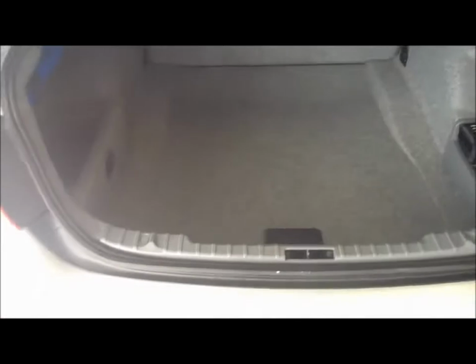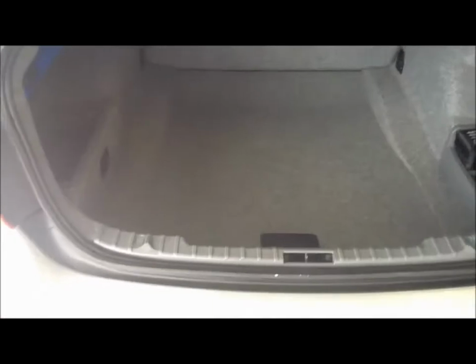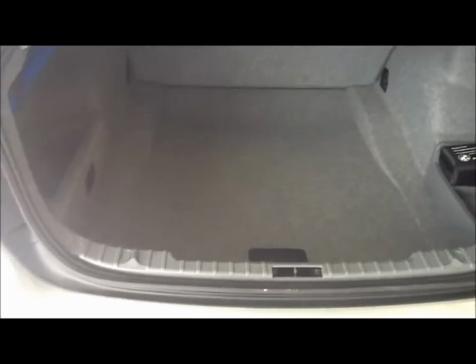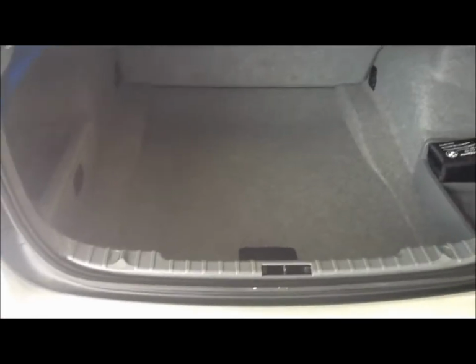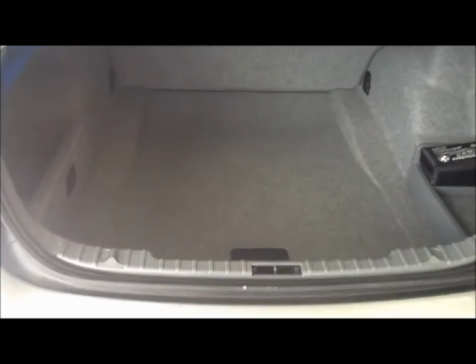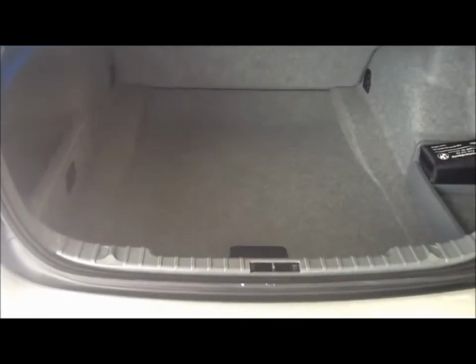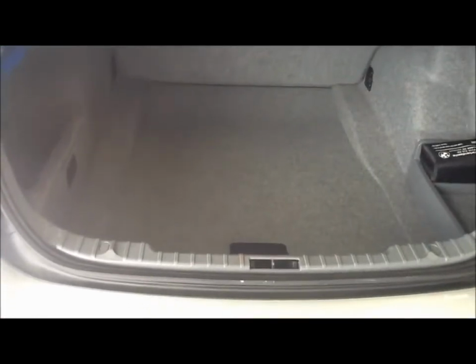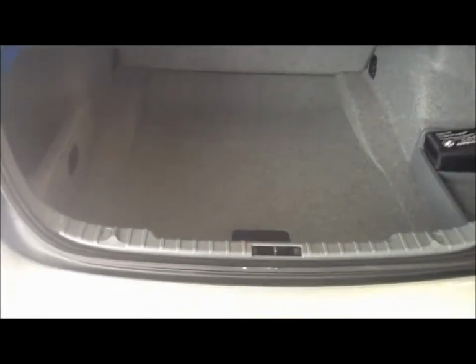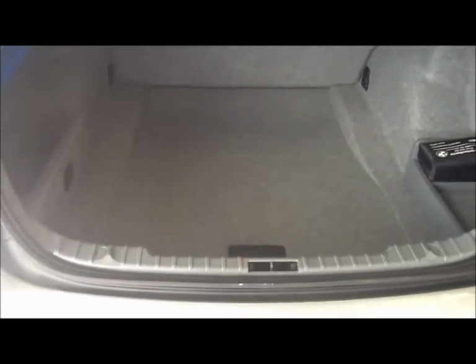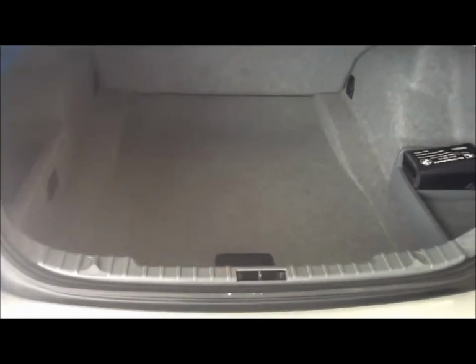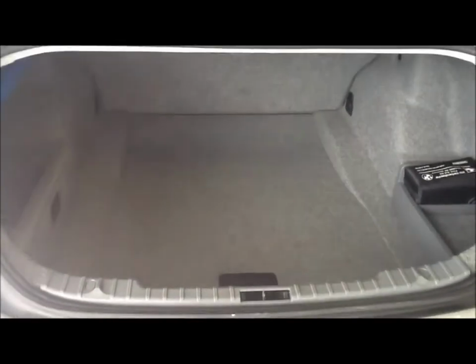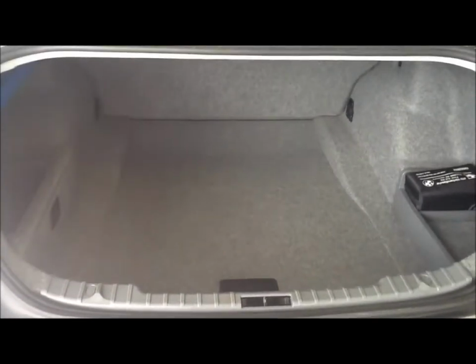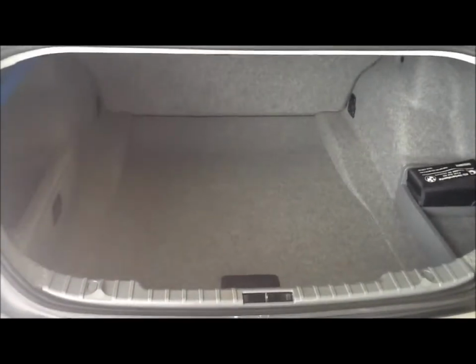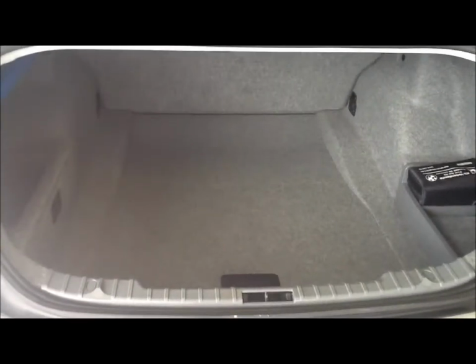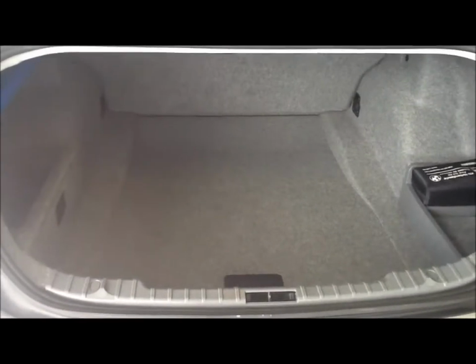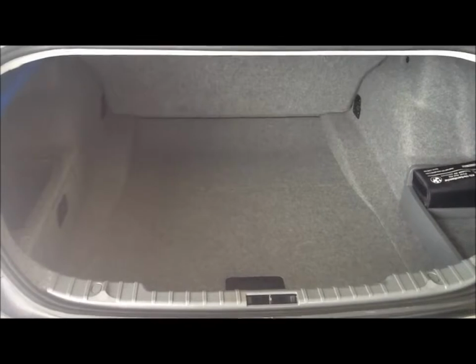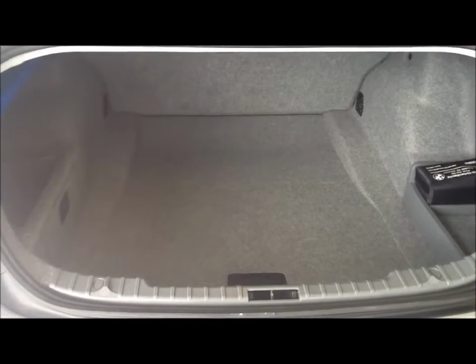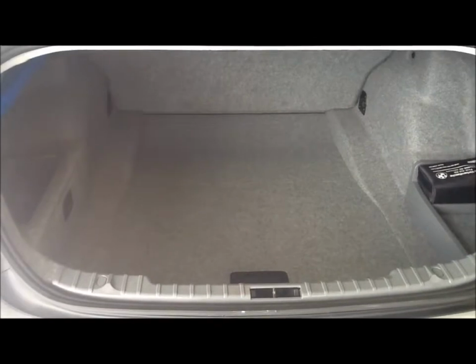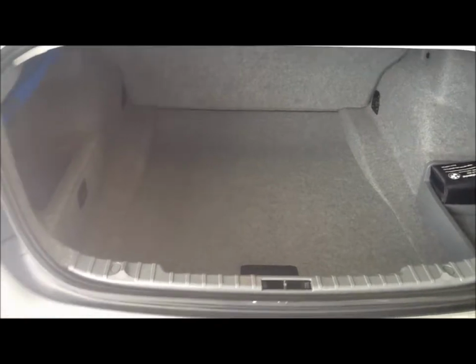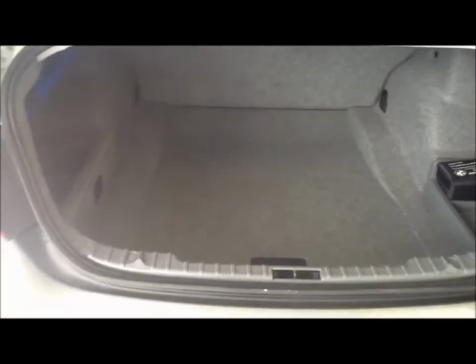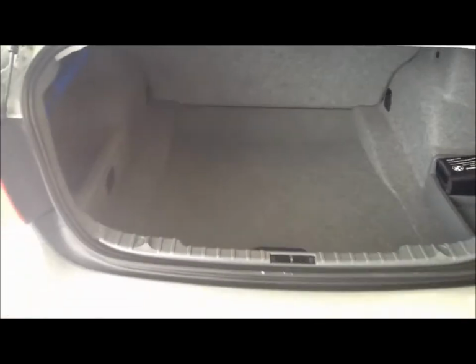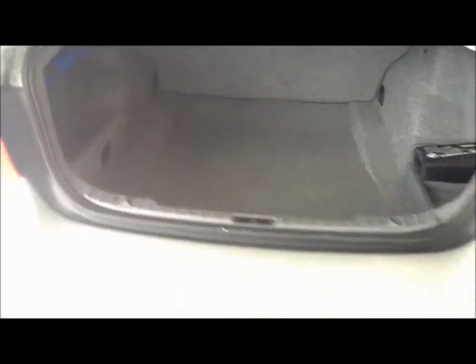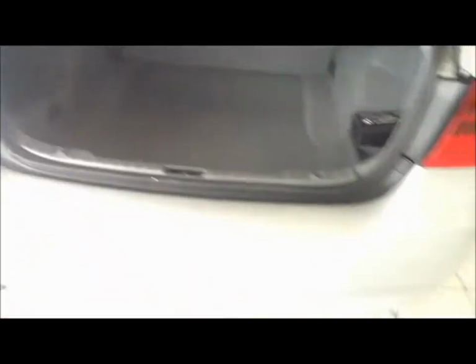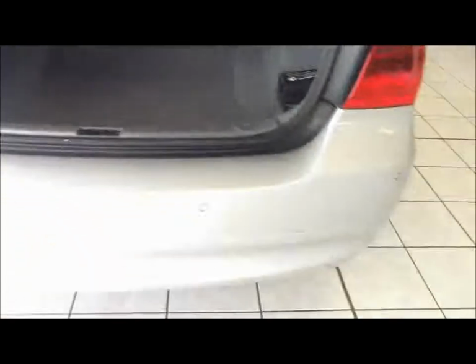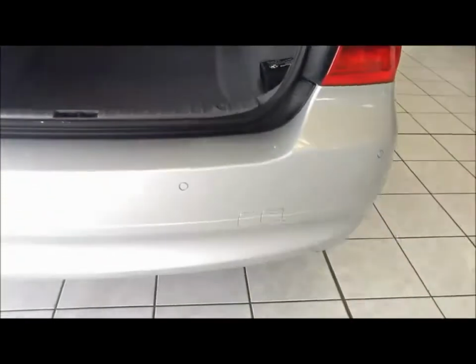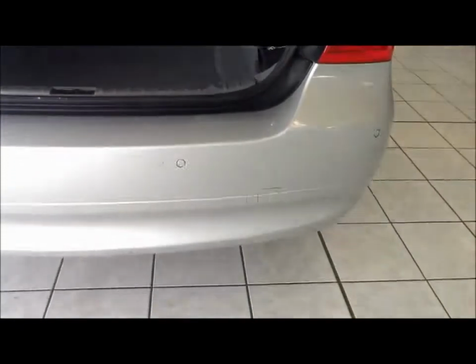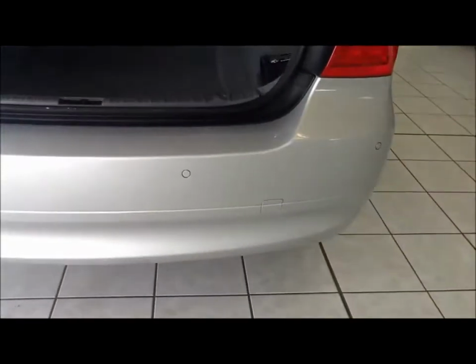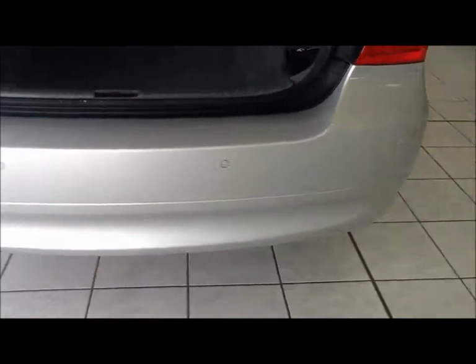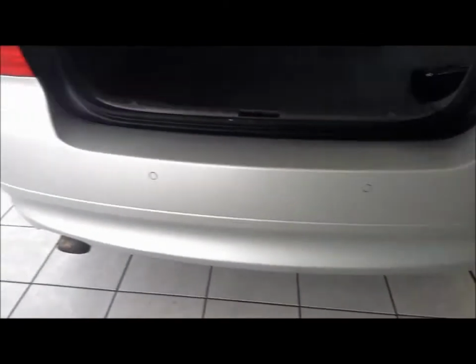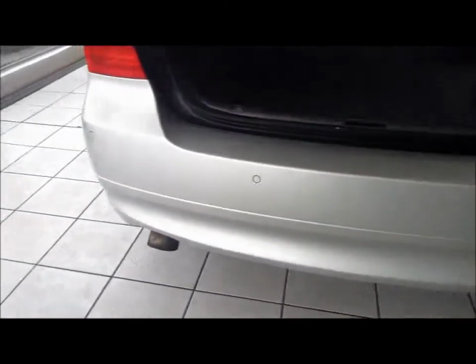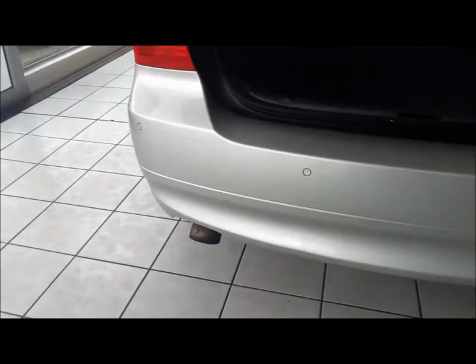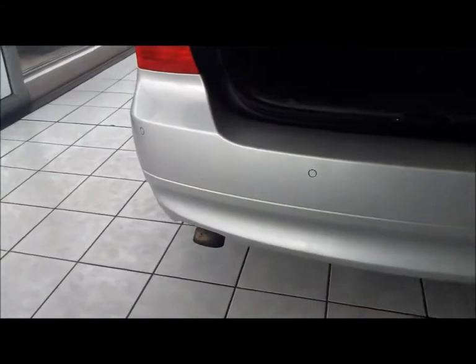As you can see, it has a good-sized boot area and access to rear seats, with parking sensors as an upgrade.